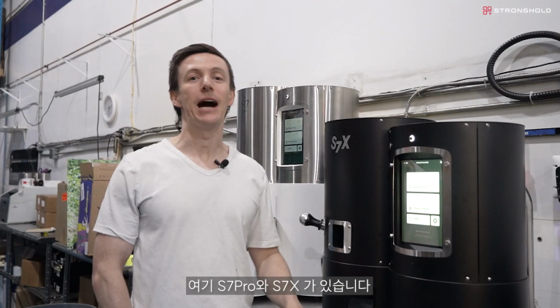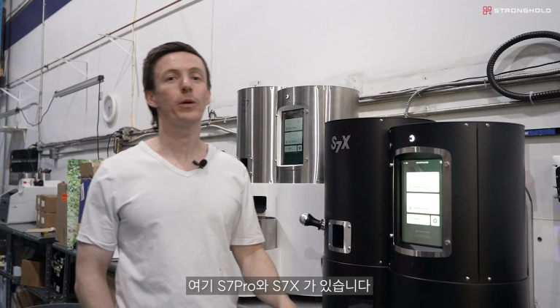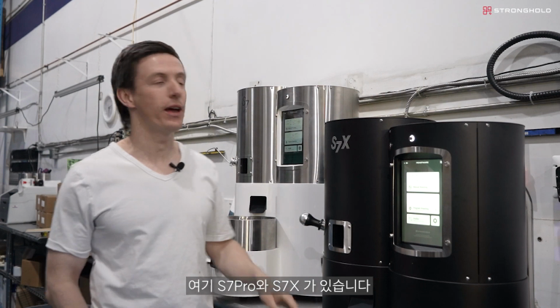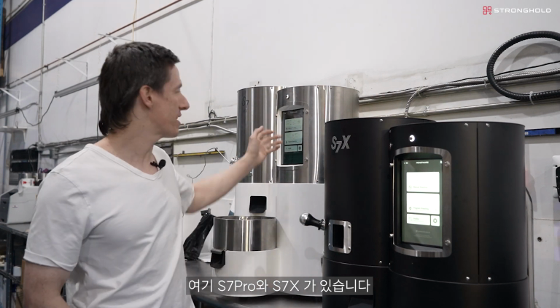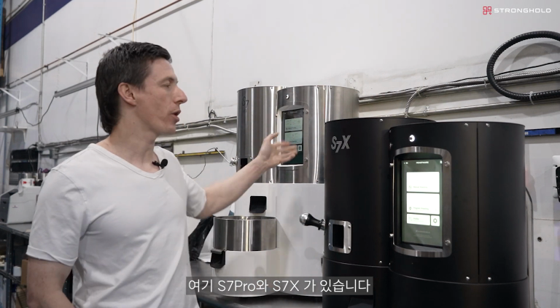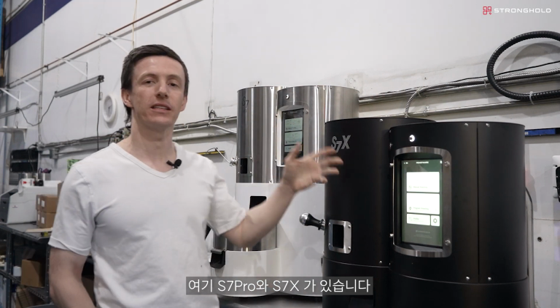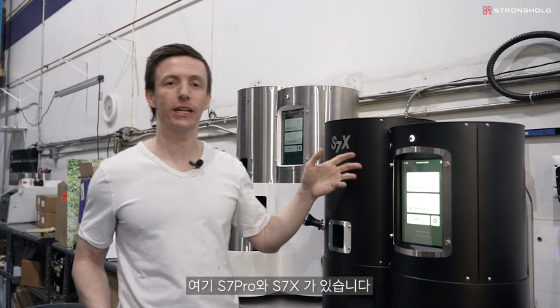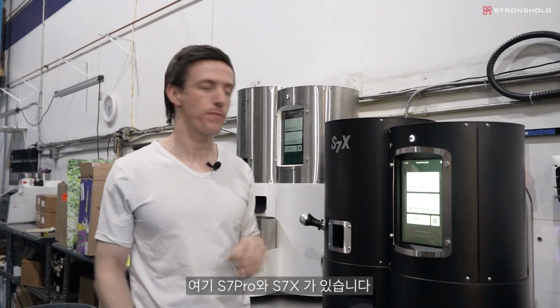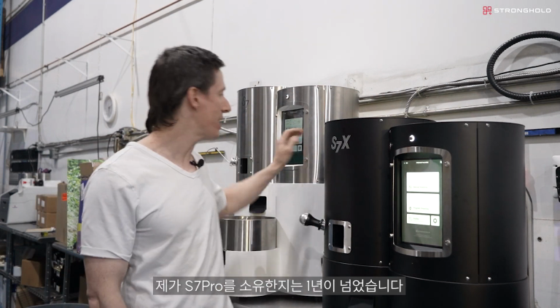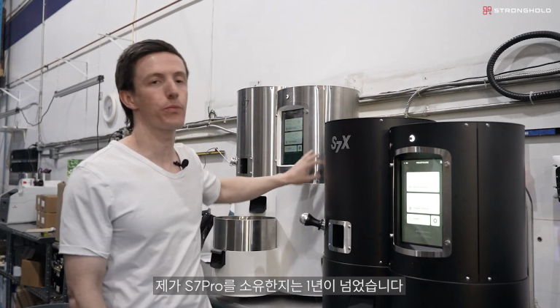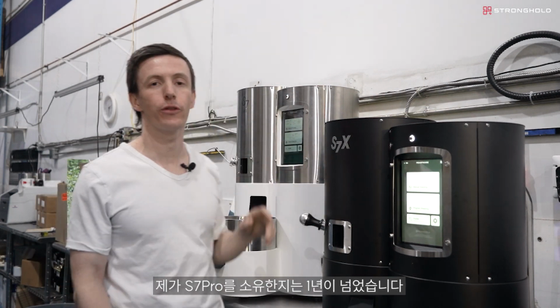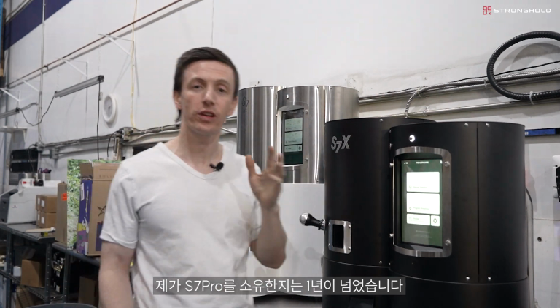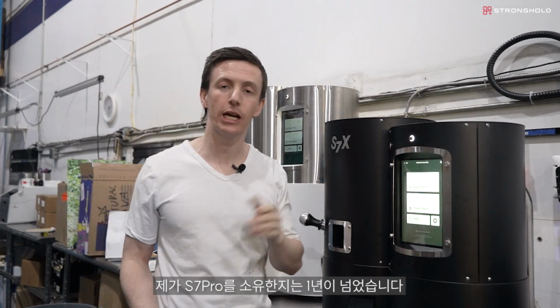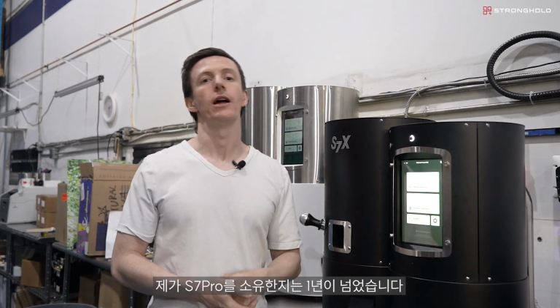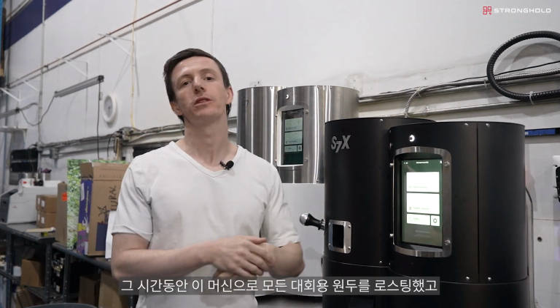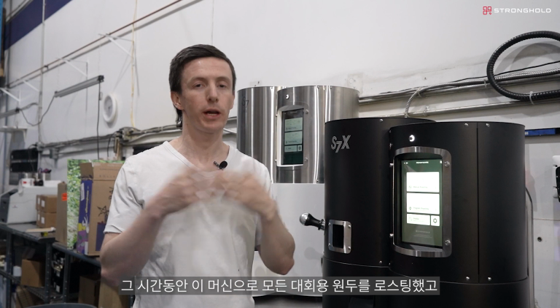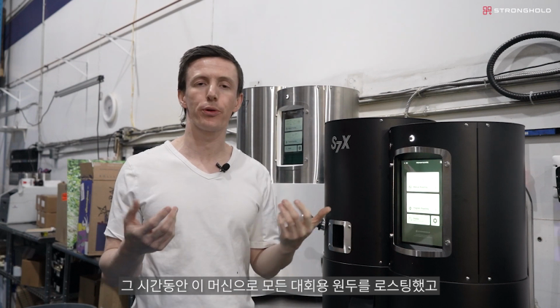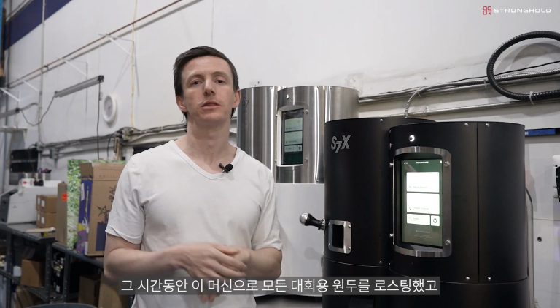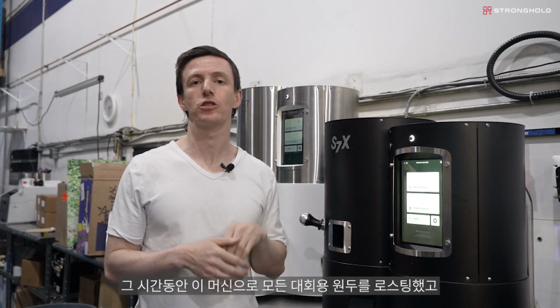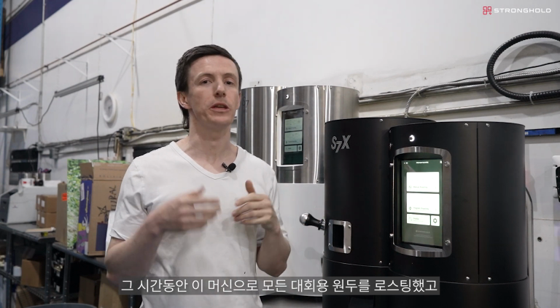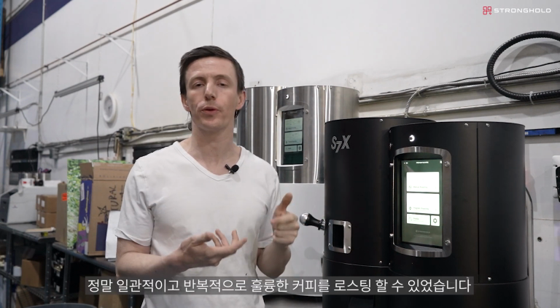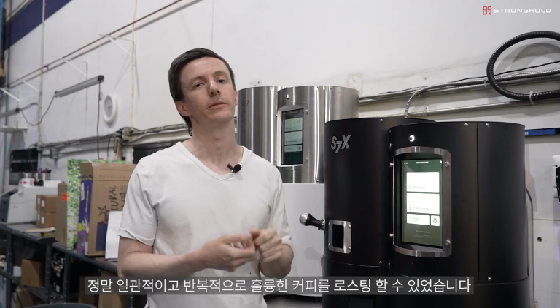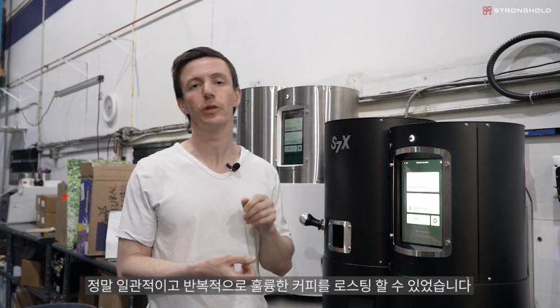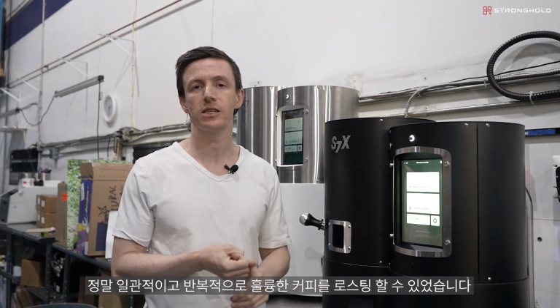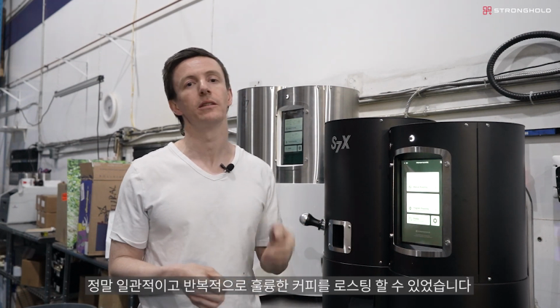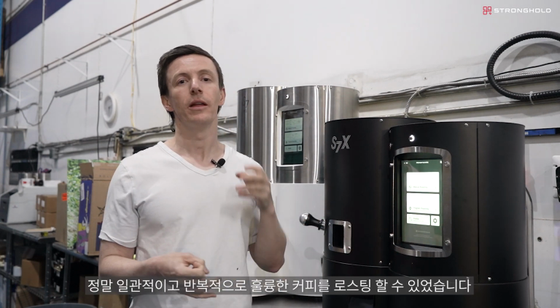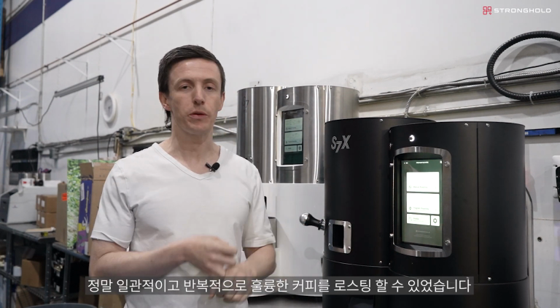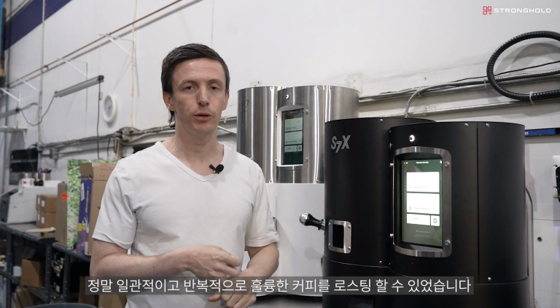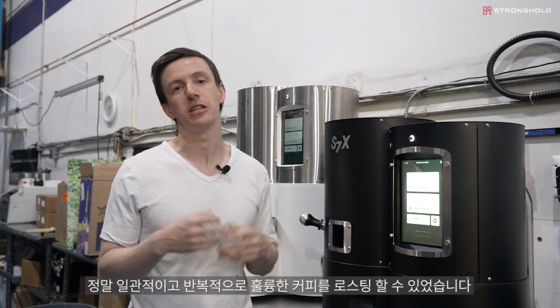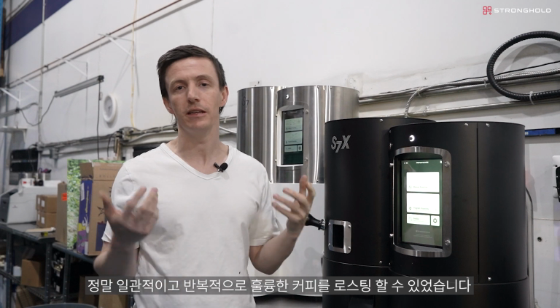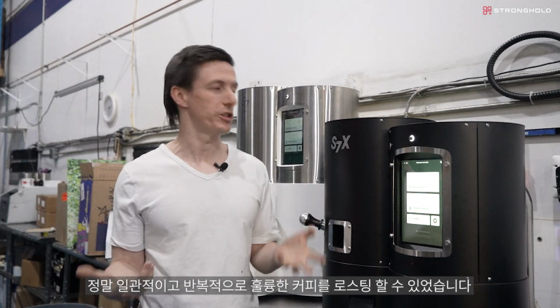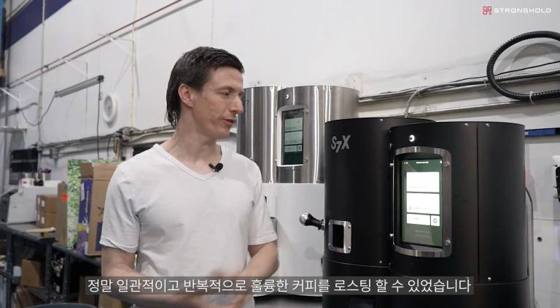I'm here with the S7 Pro and the S7X. I've had the S7 Pro for over a year now. I've used it for all my comp roasts. It's served me super well — really consistent, really repeatable, and it's made delicious coffee.